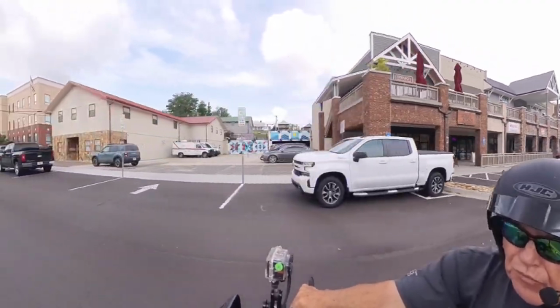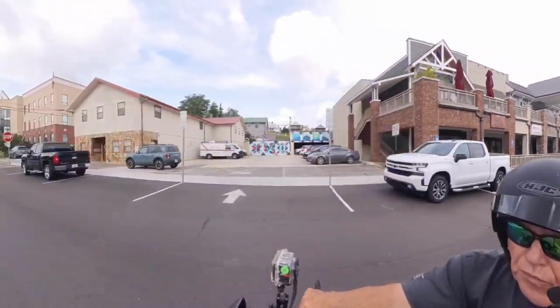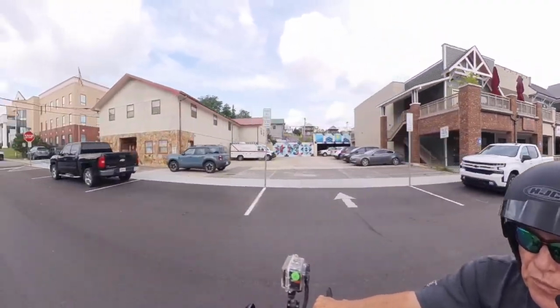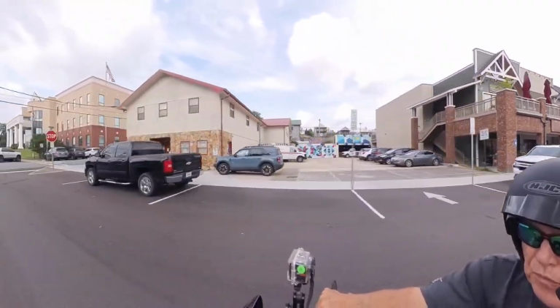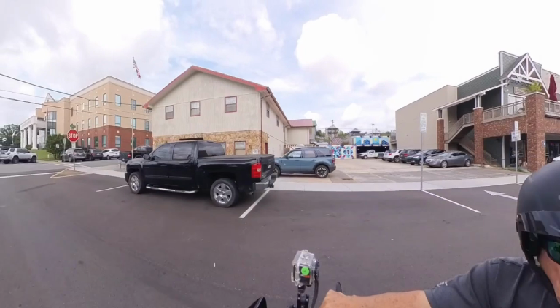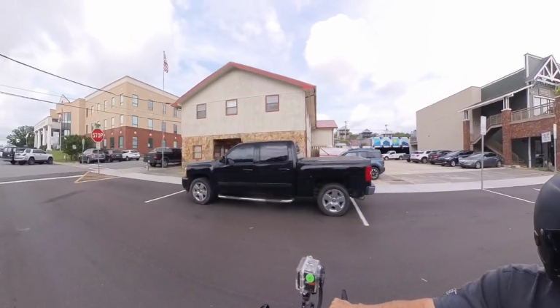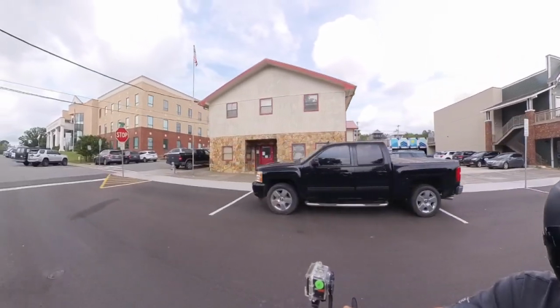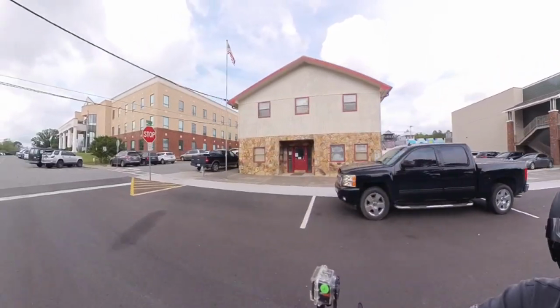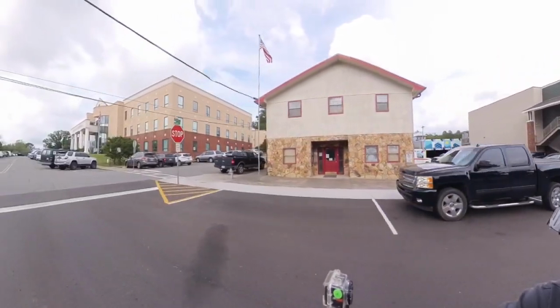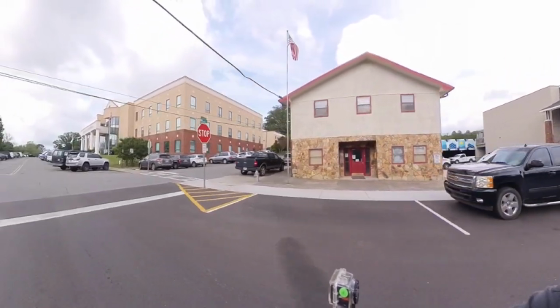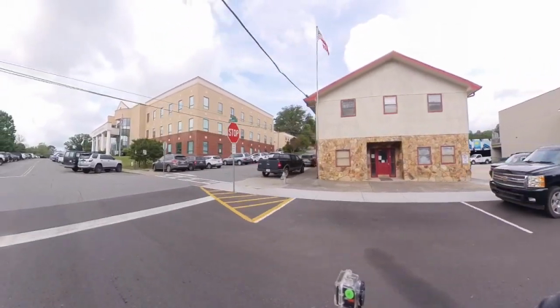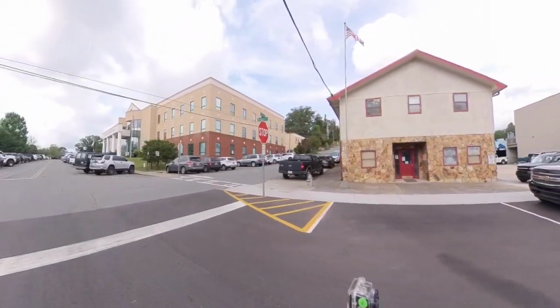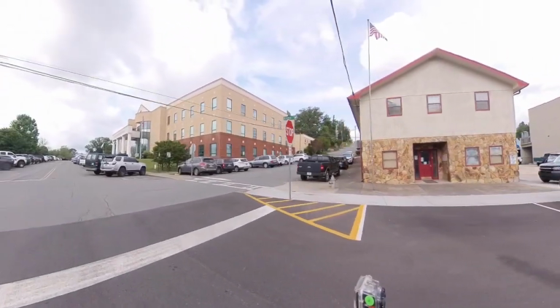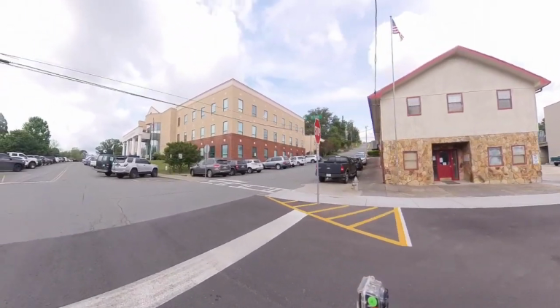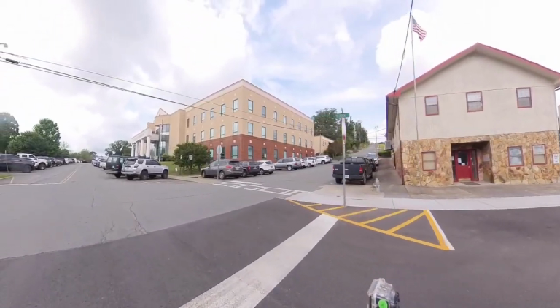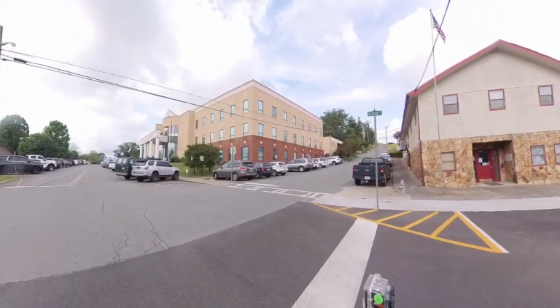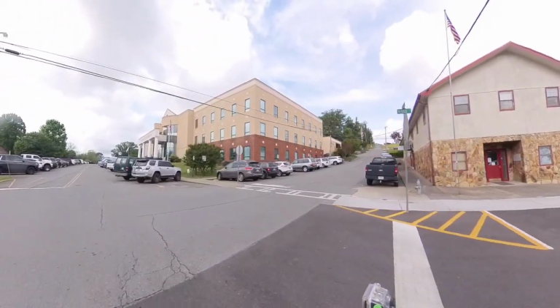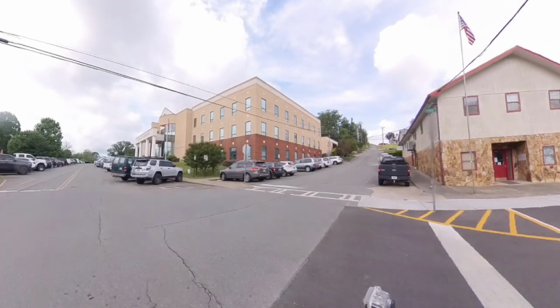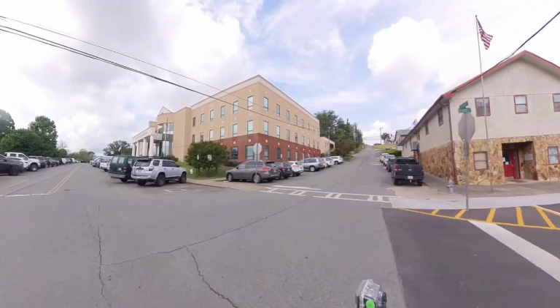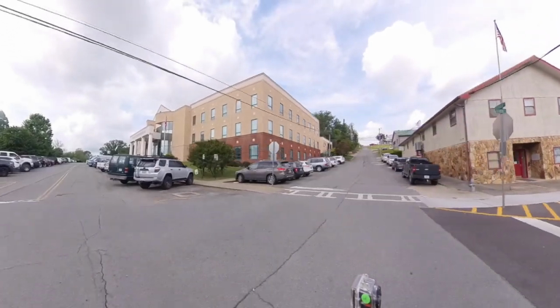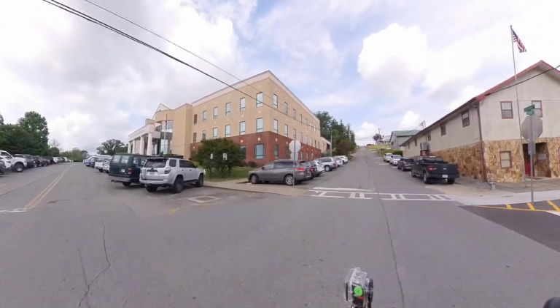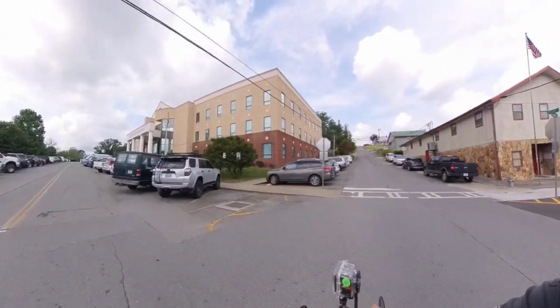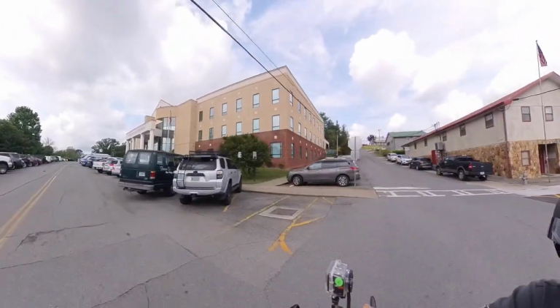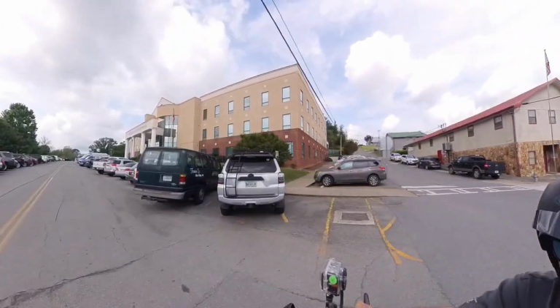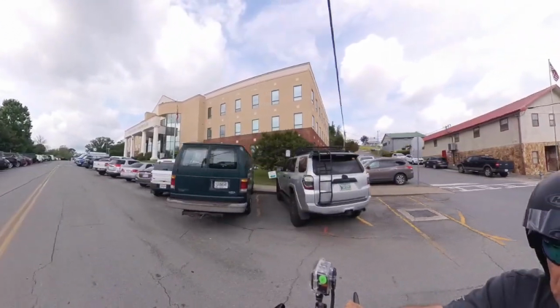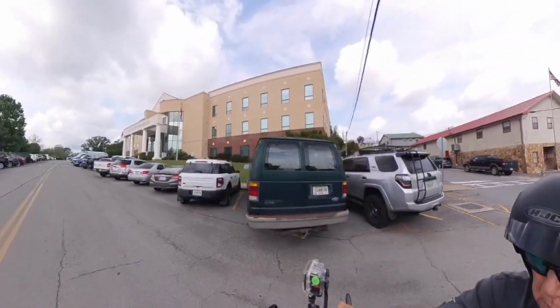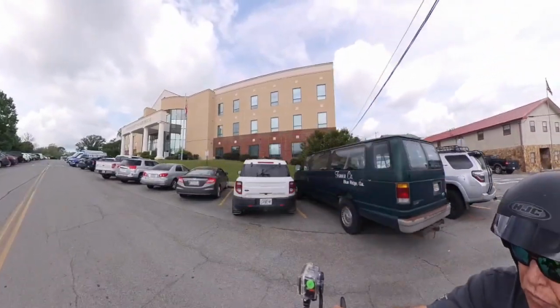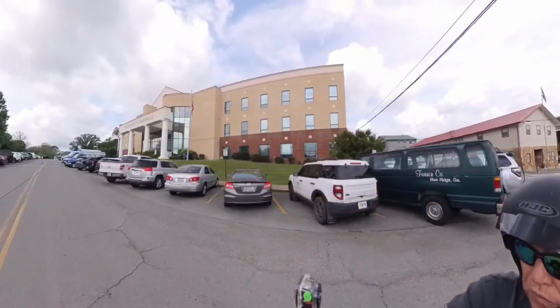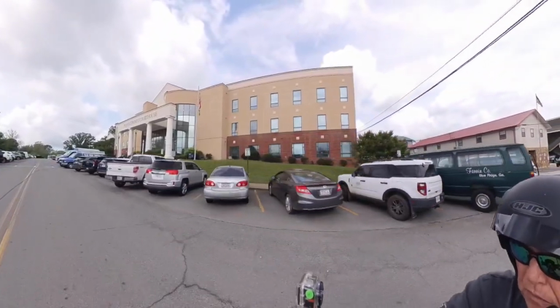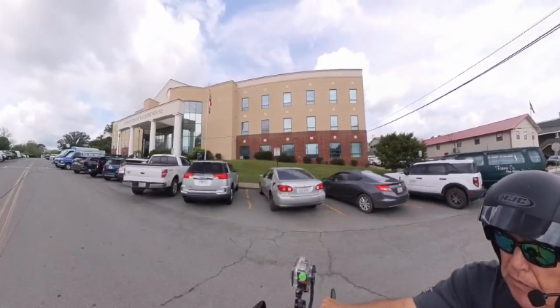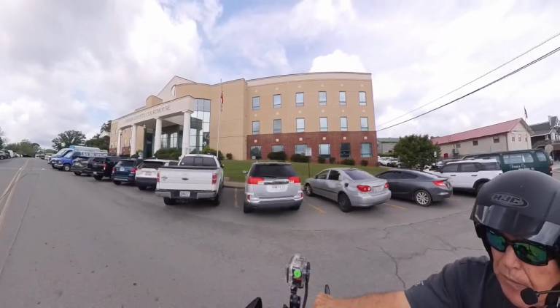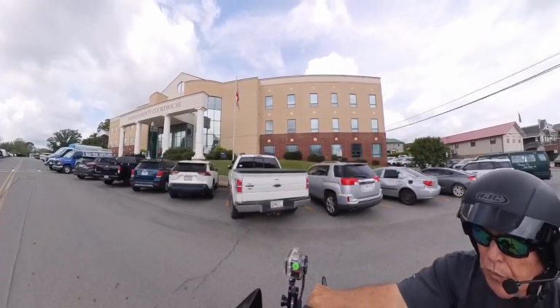Coming up next, that building there — that's the coroner's office. We'll stay out of there. And then as we're going along, this is the Fannin County Courthouse.